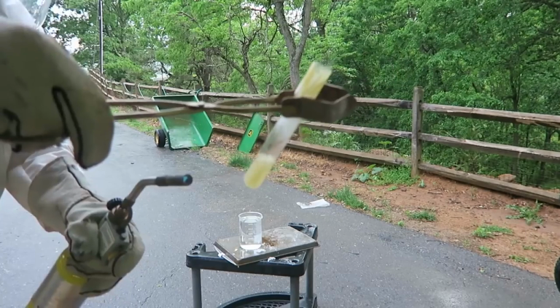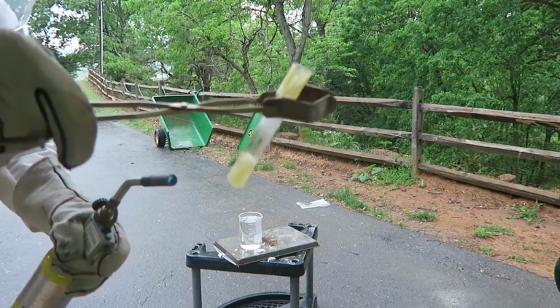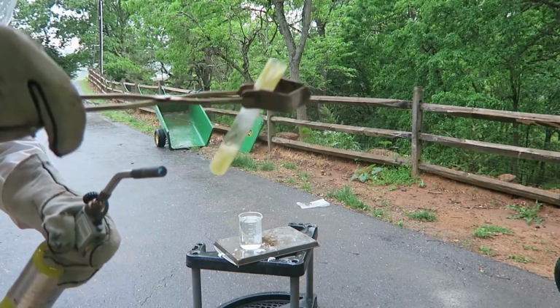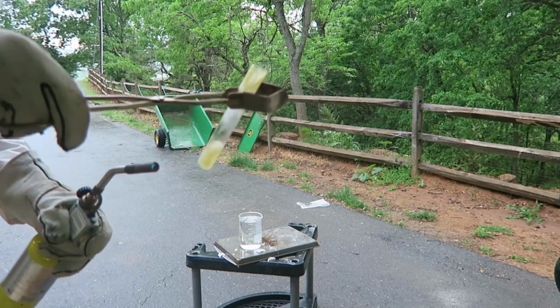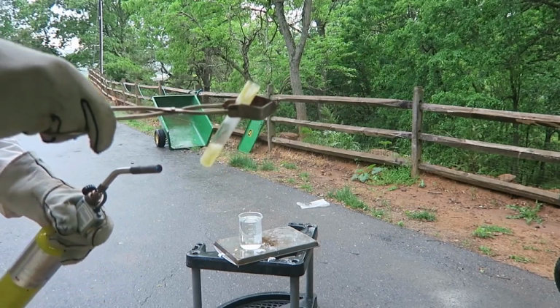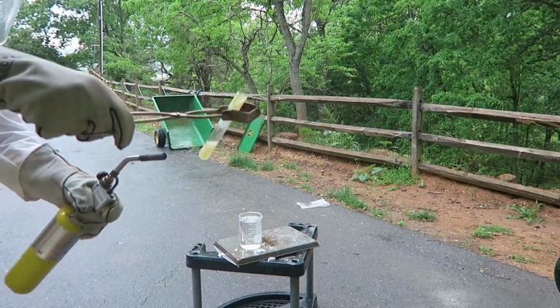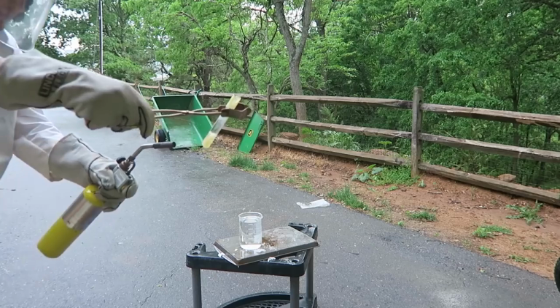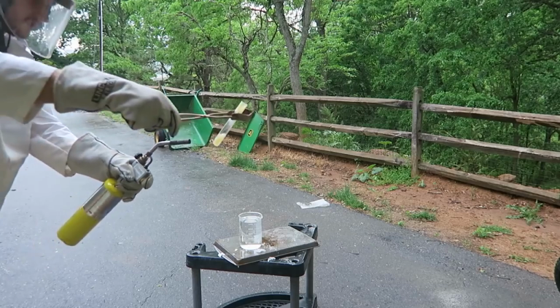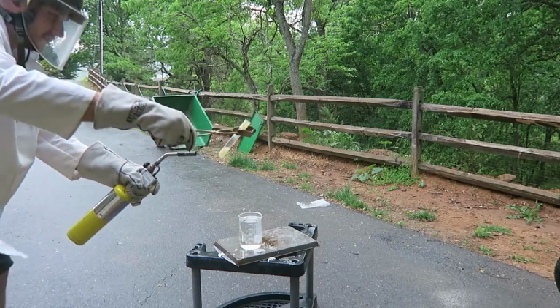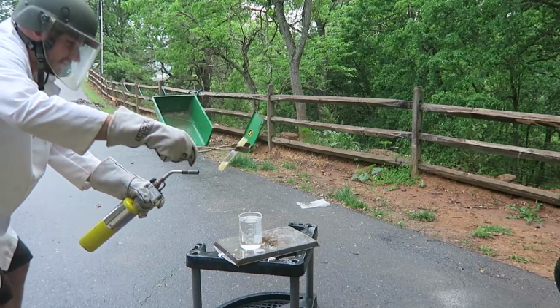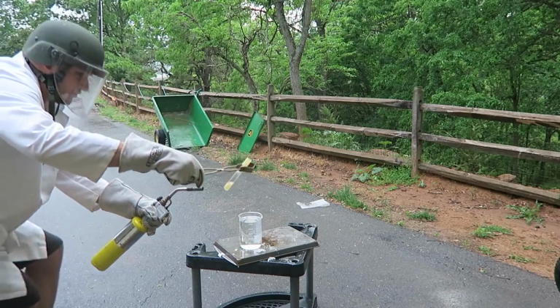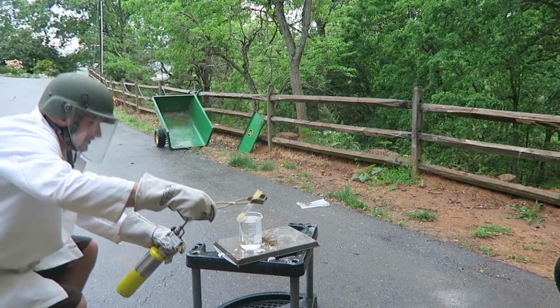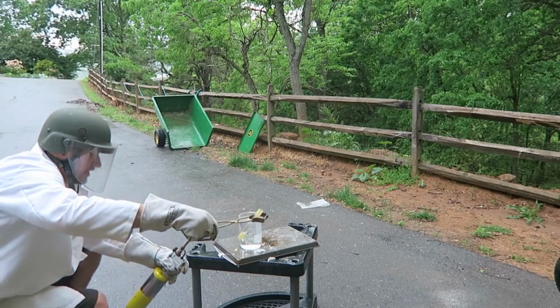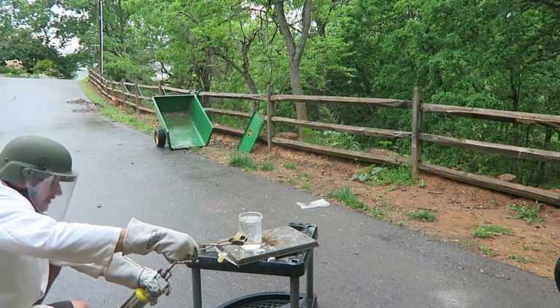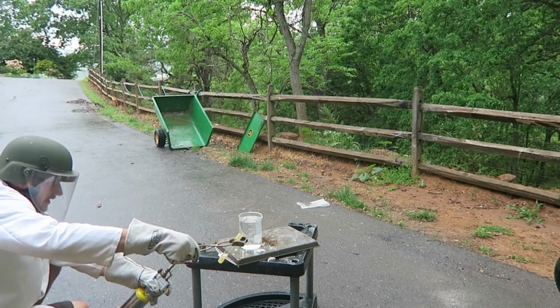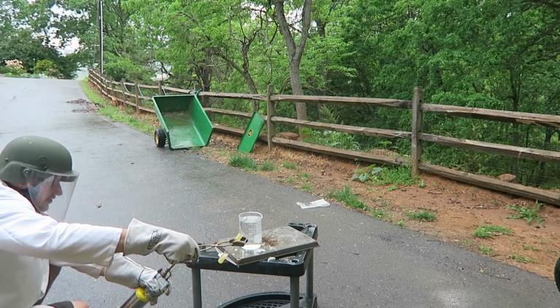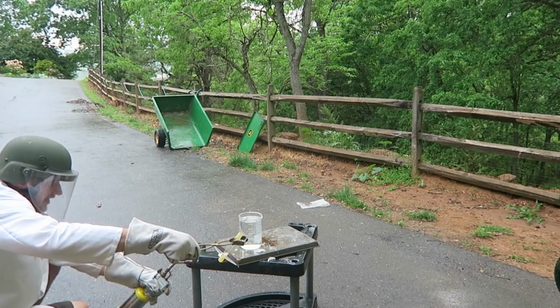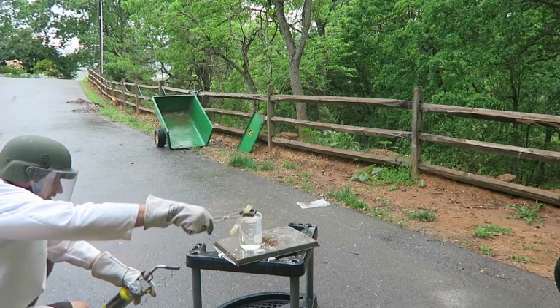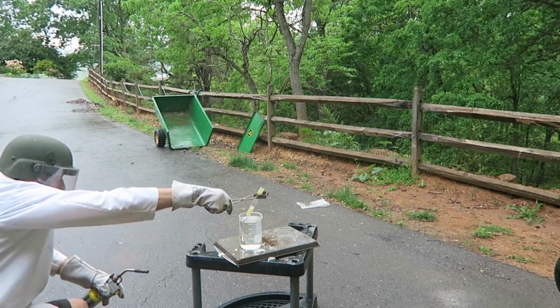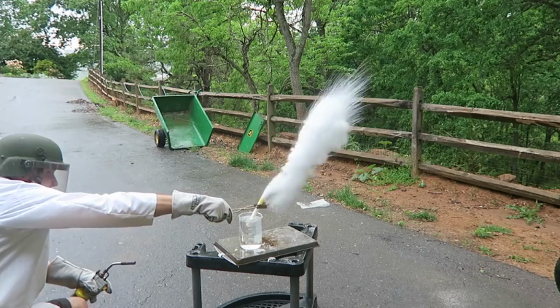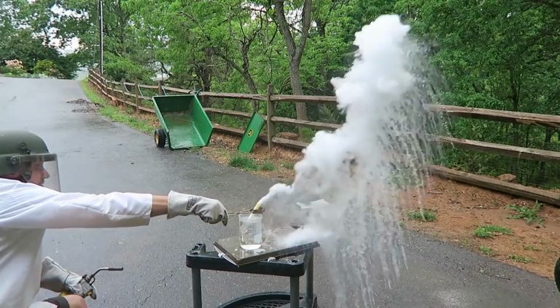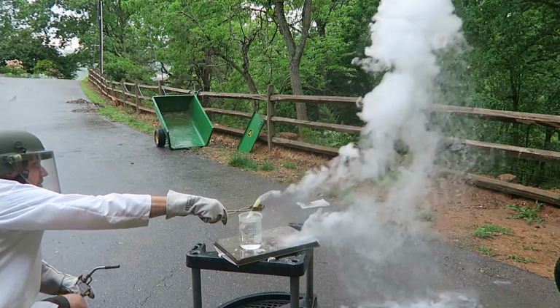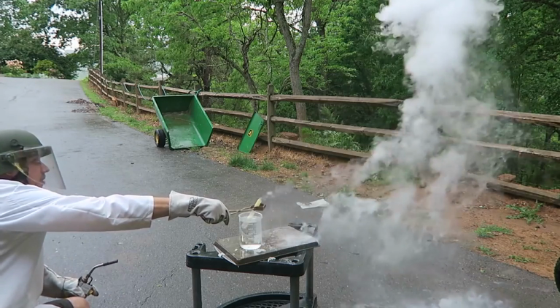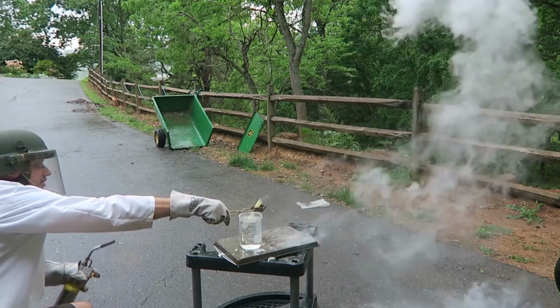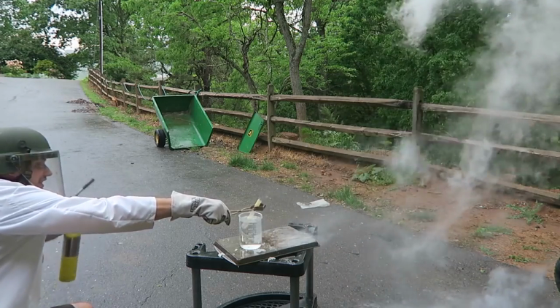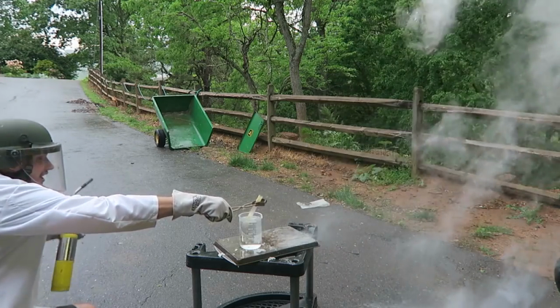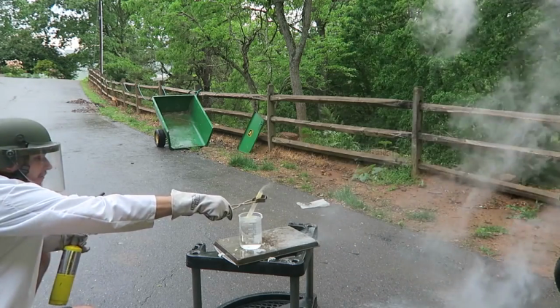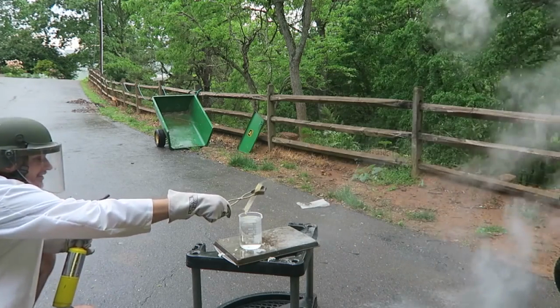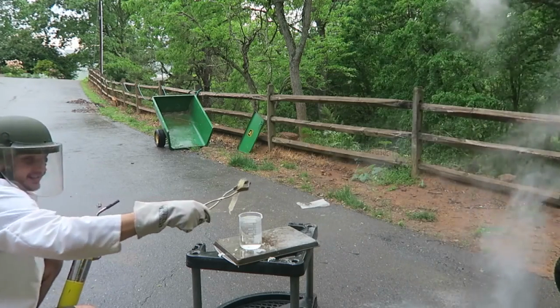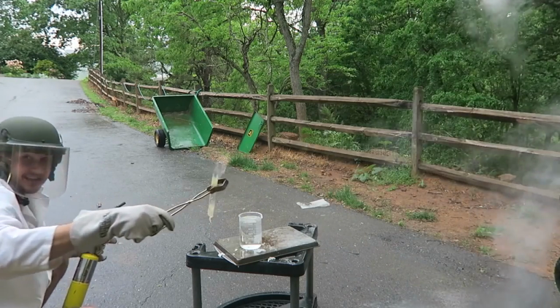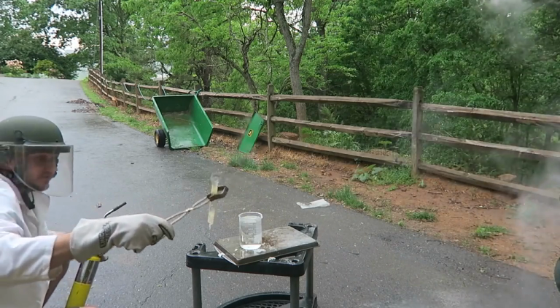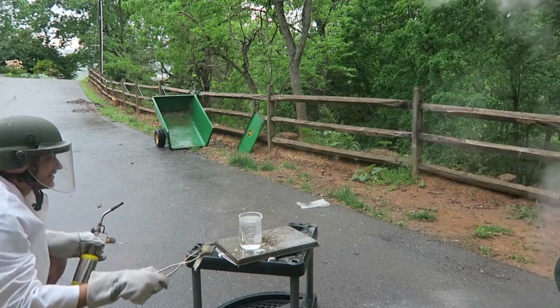Okay, looks like it's boiling a lot. Now I'm just gonna stick it into the water. There goes nothing. Whoa, did you see that? But it did not catch fire. So let's start this again.